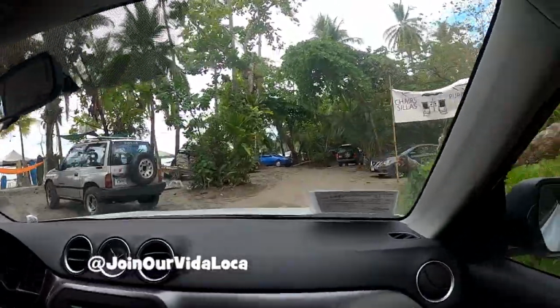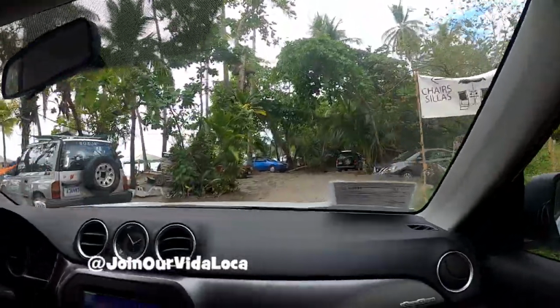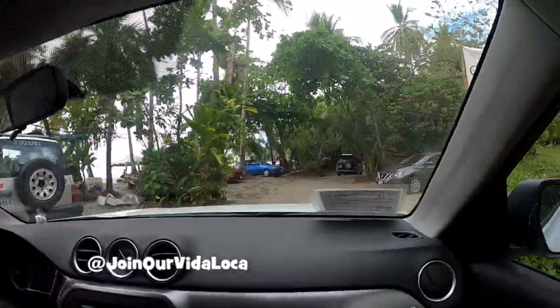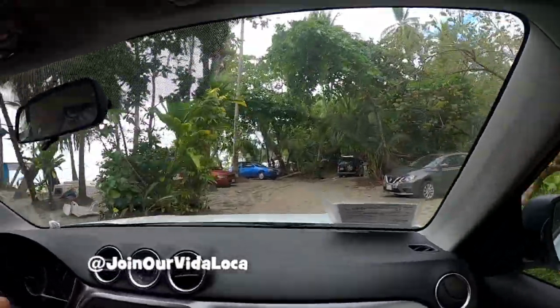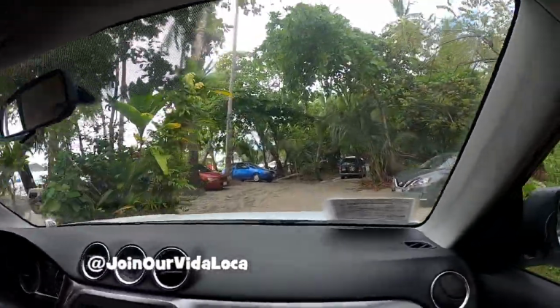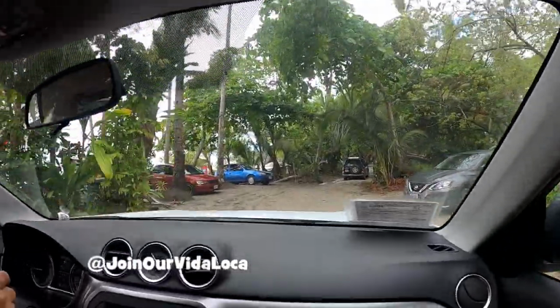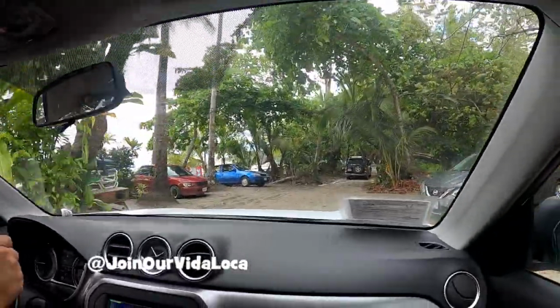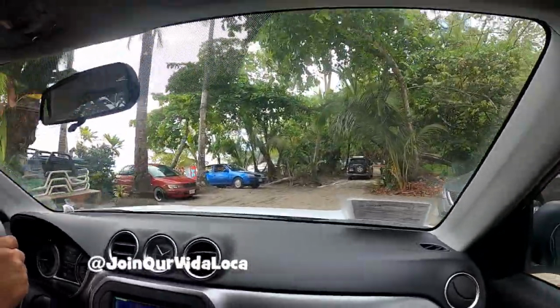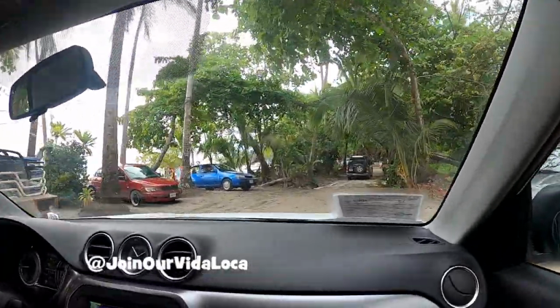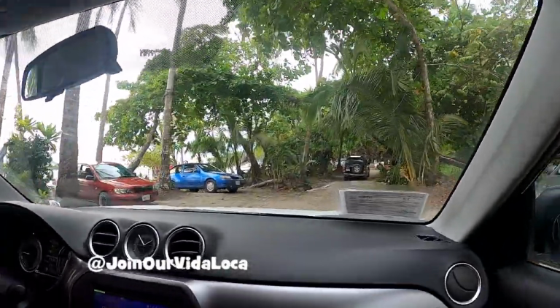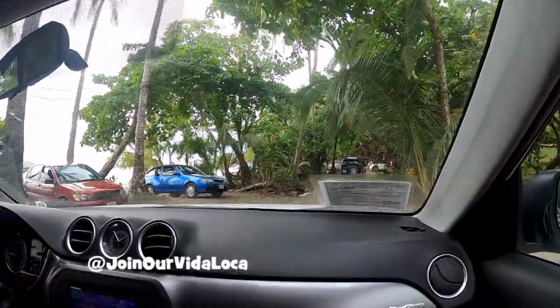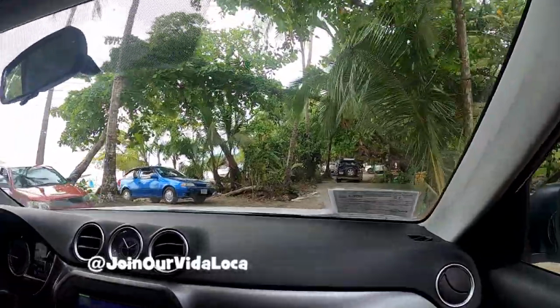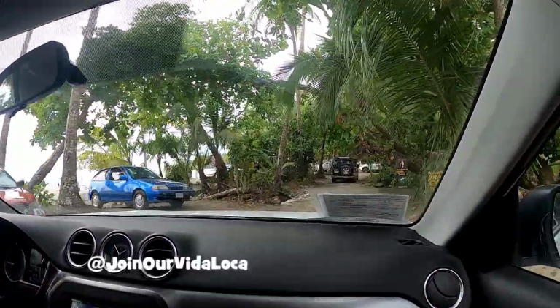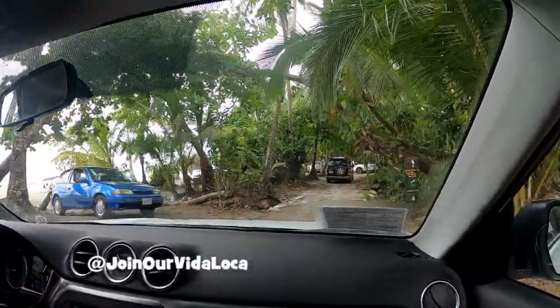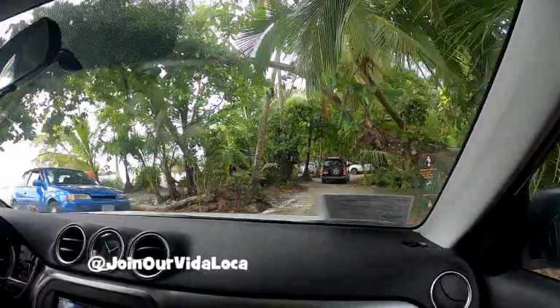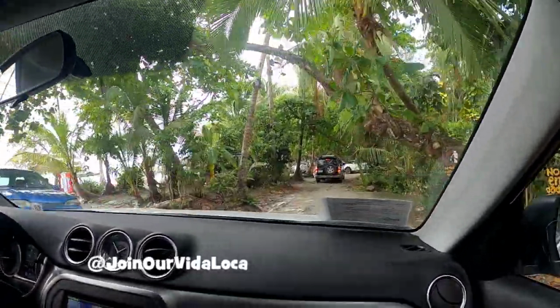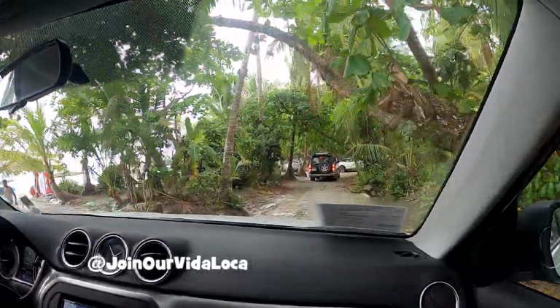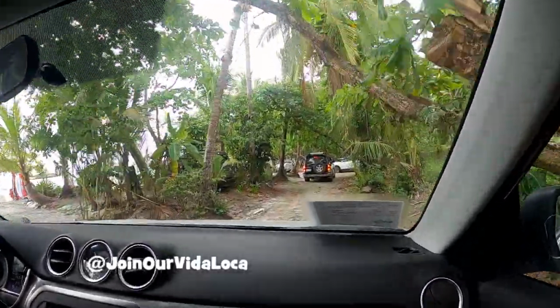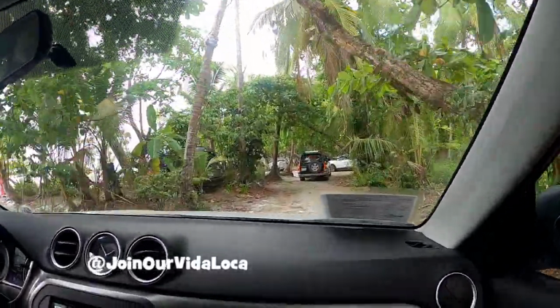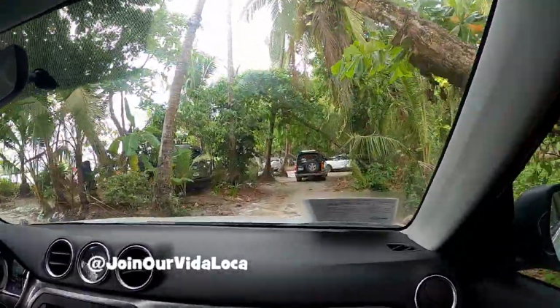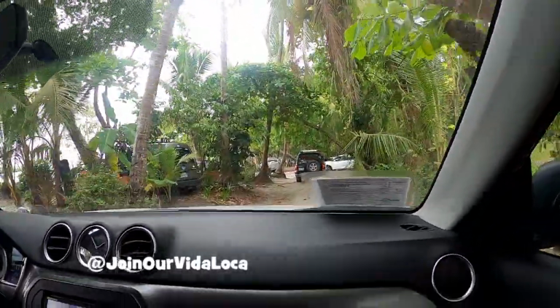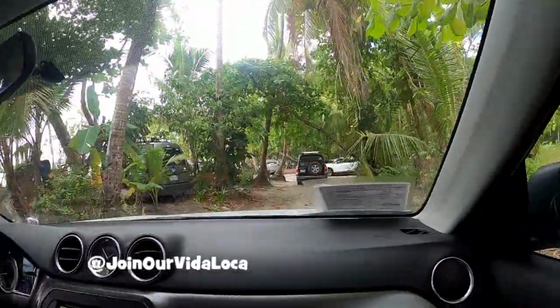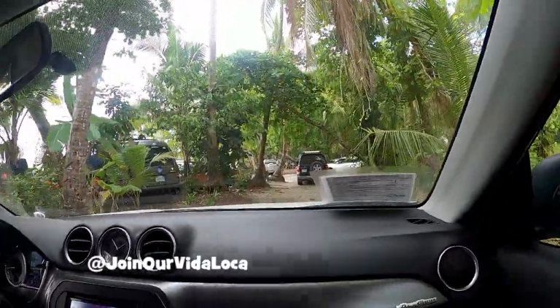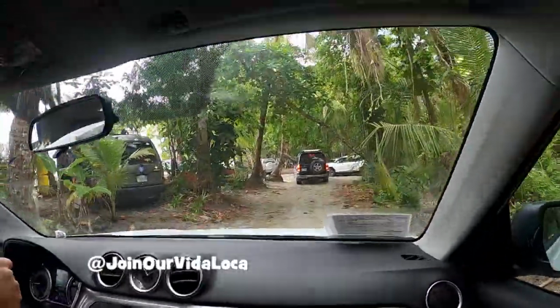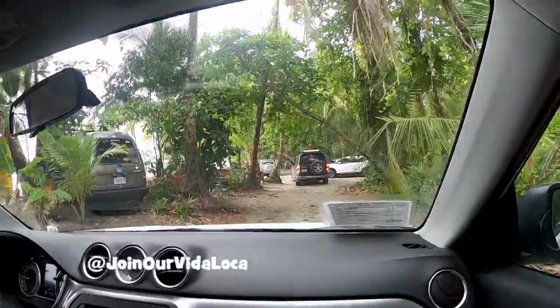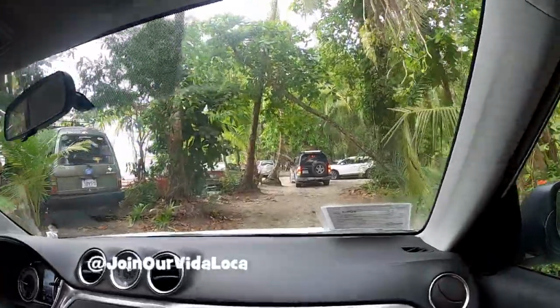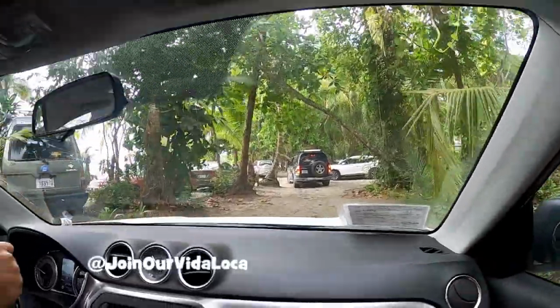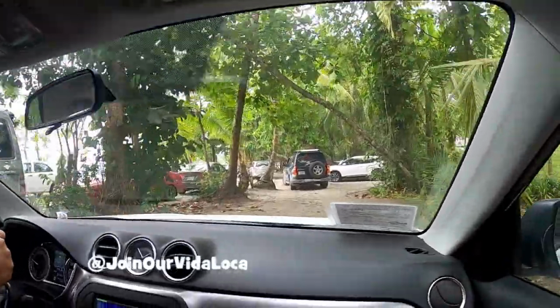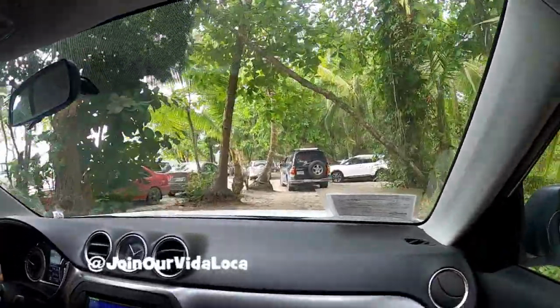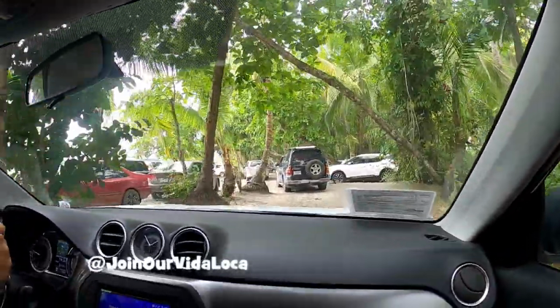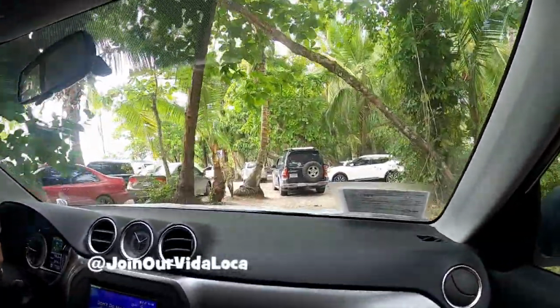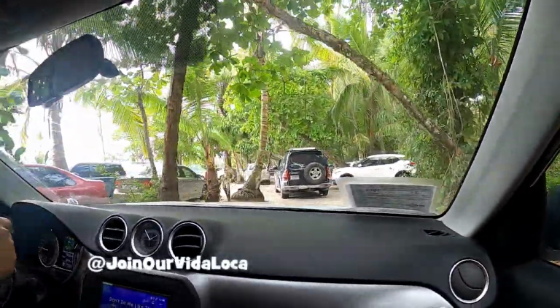Some advice: when you park down here, do not park underneath a coconut tree — you don't want a coconut to break your car and then have to deal with insurance. So you're gonna keep going.